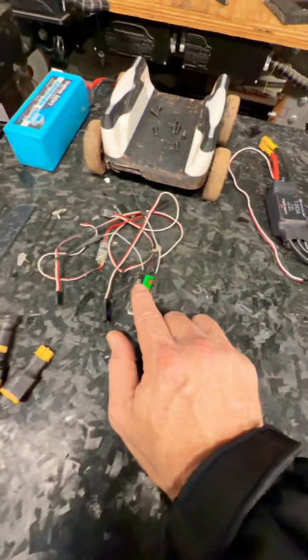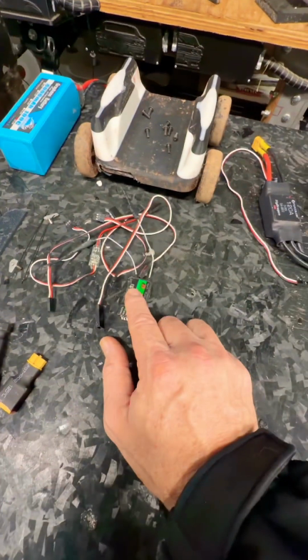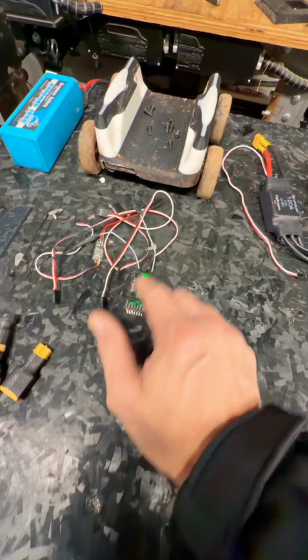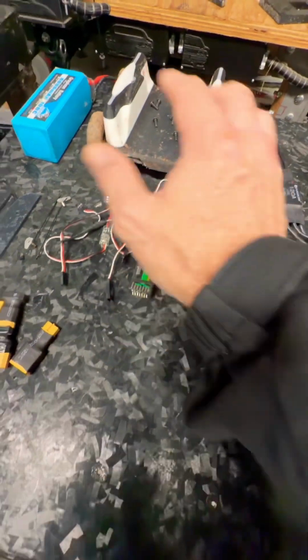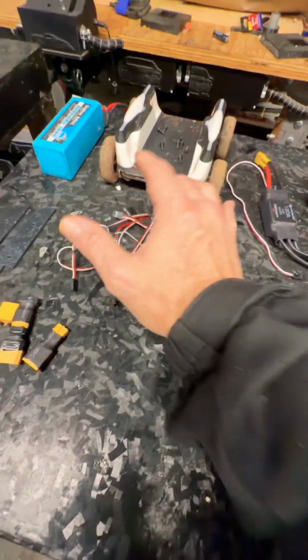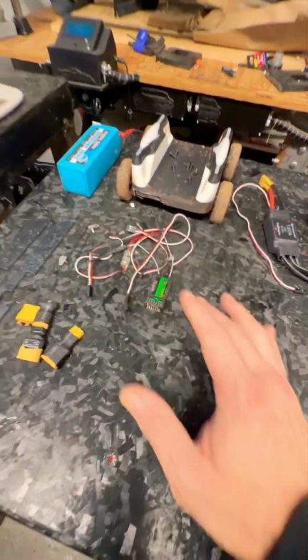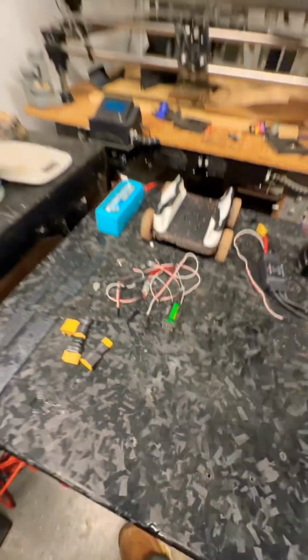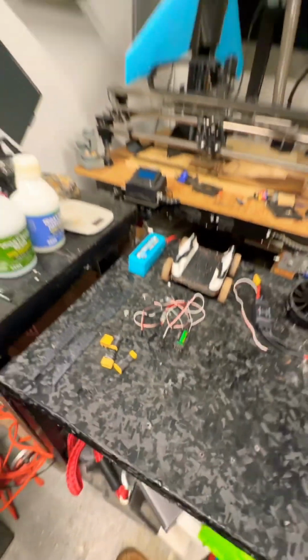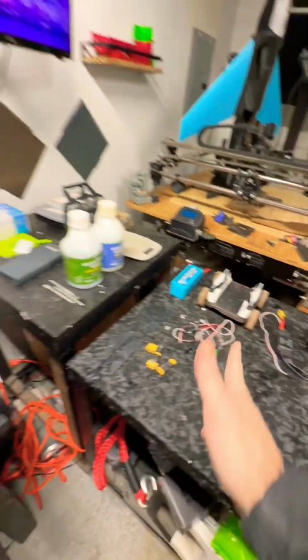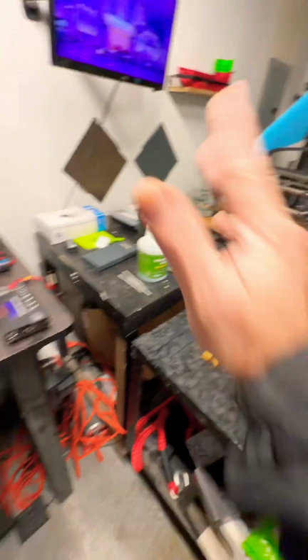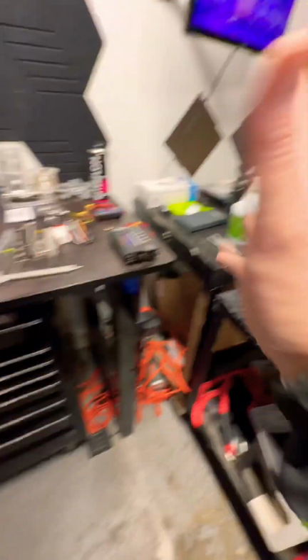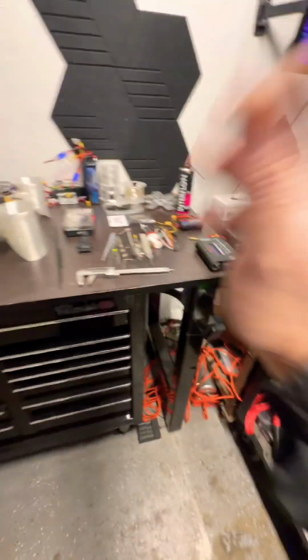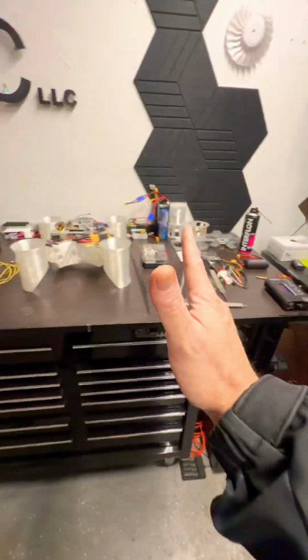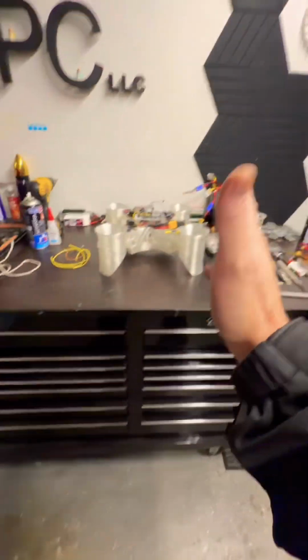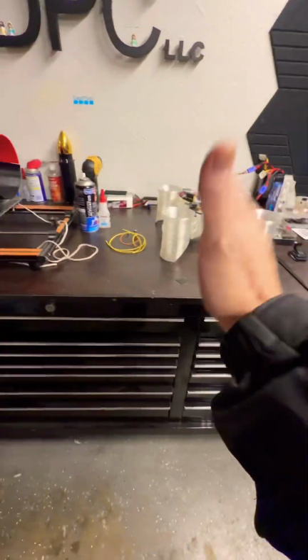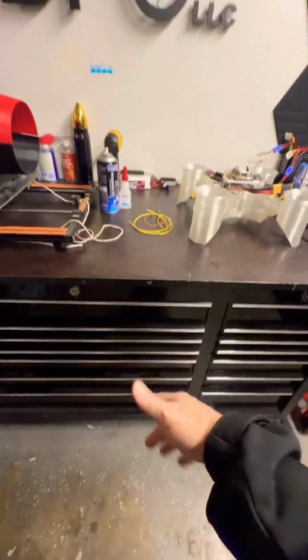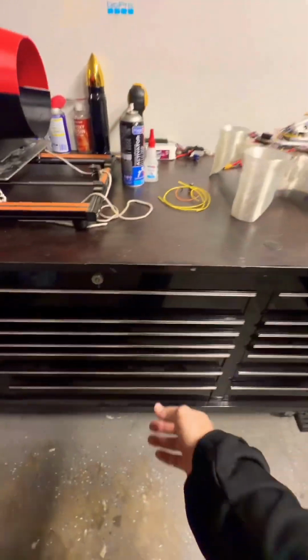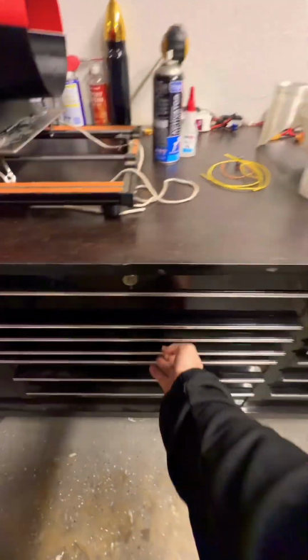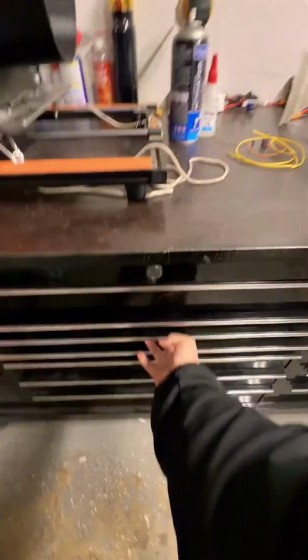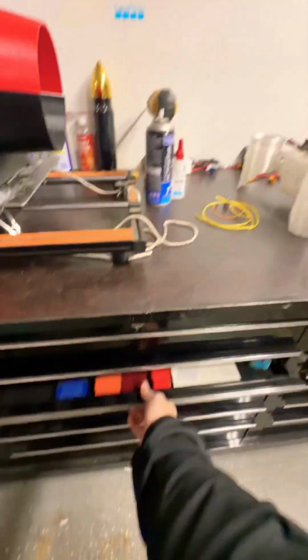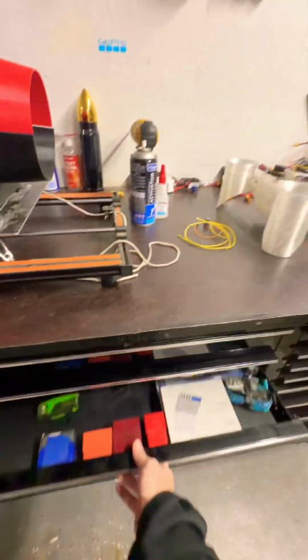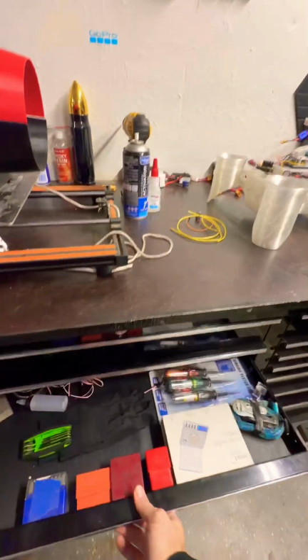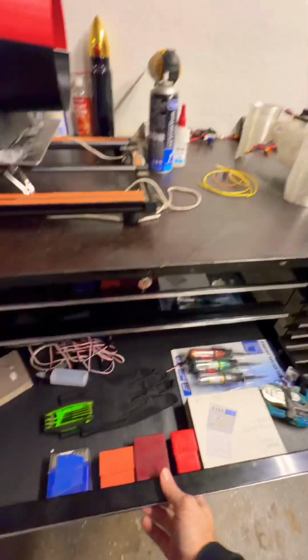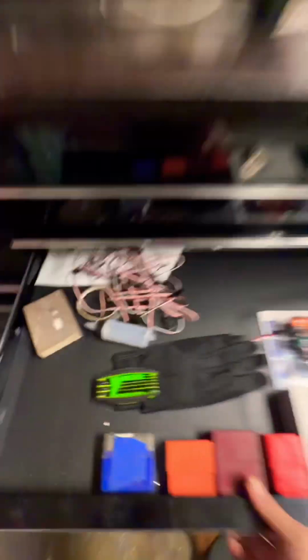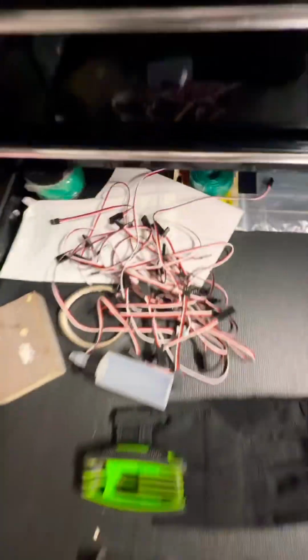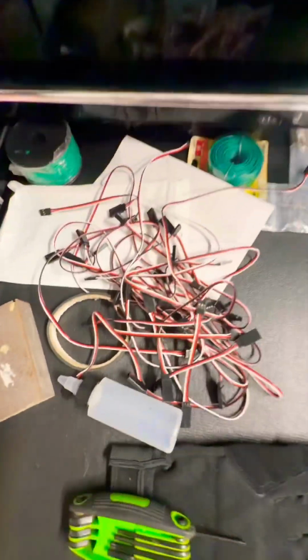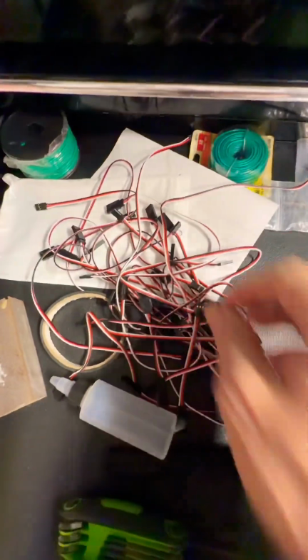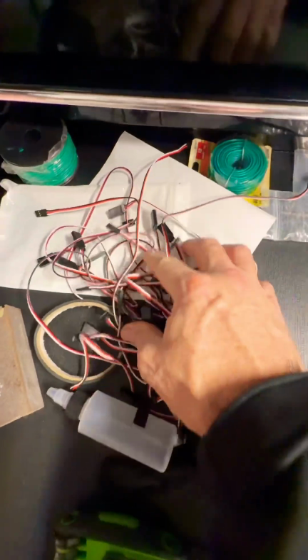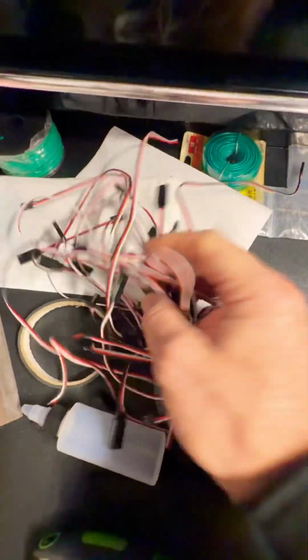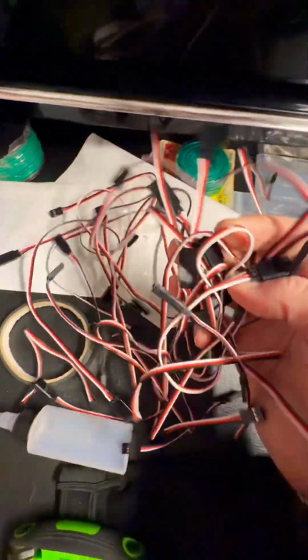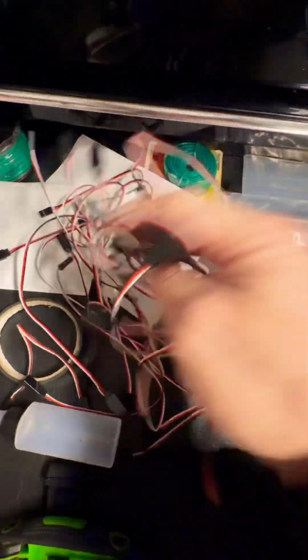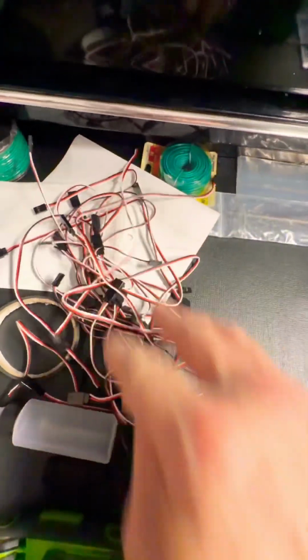Receiver is still here, wires are here. I have plenty more wires in the drawer. I've got a stack of extensions right here to go through.